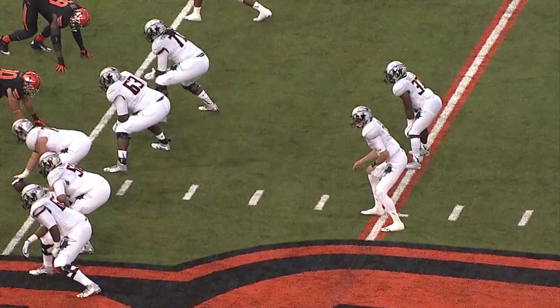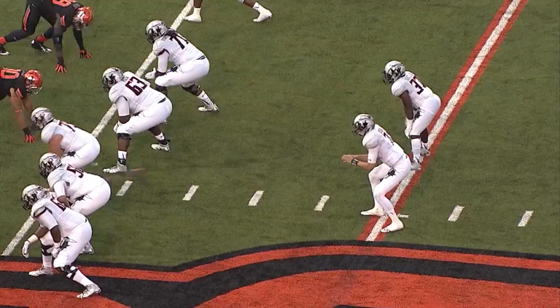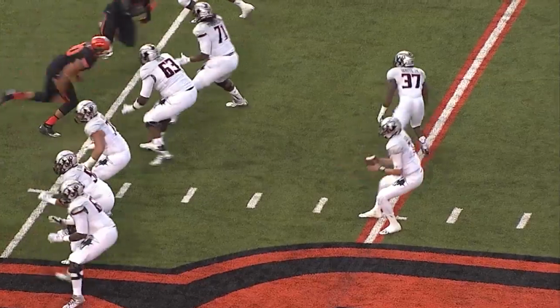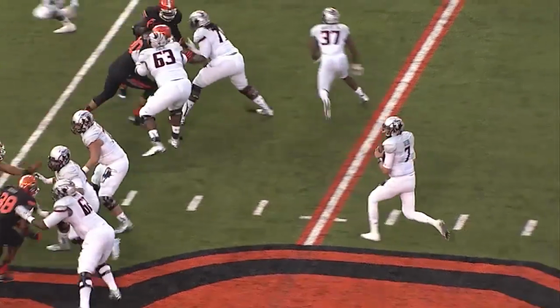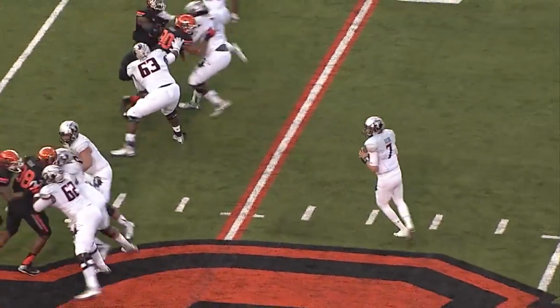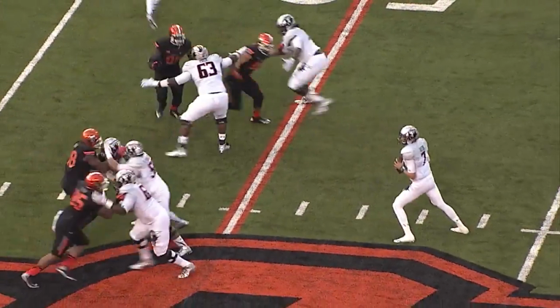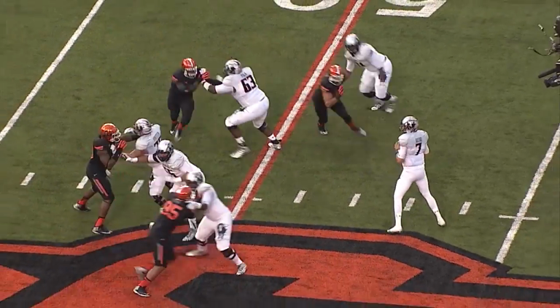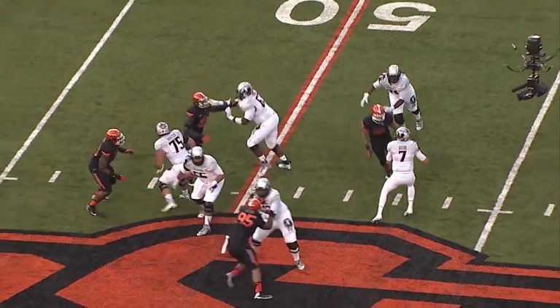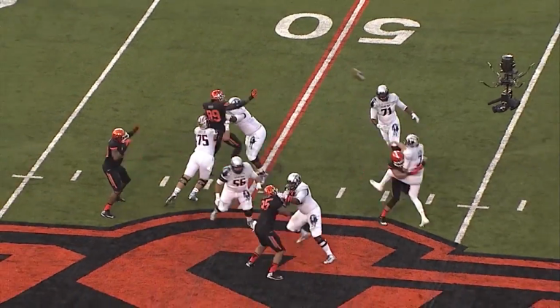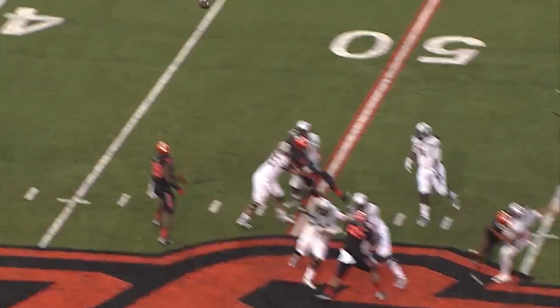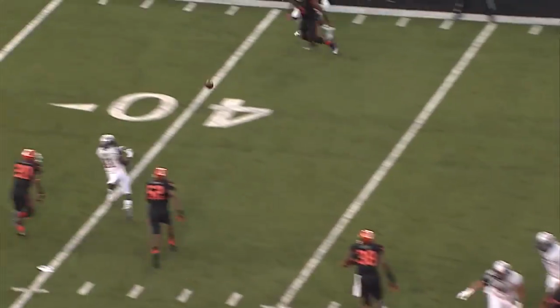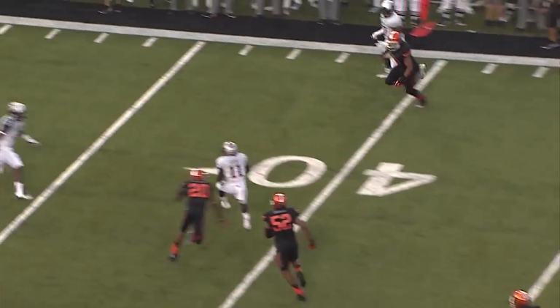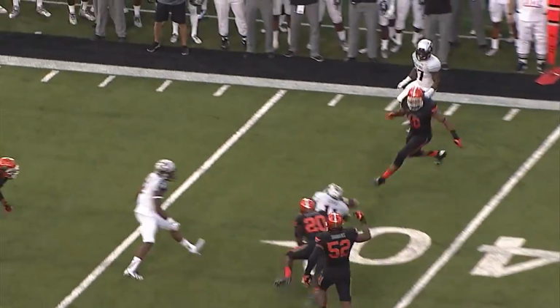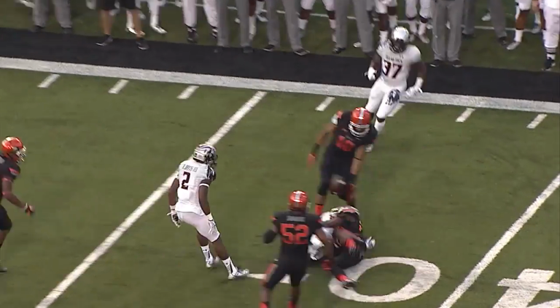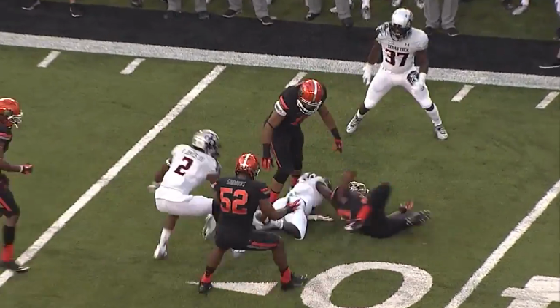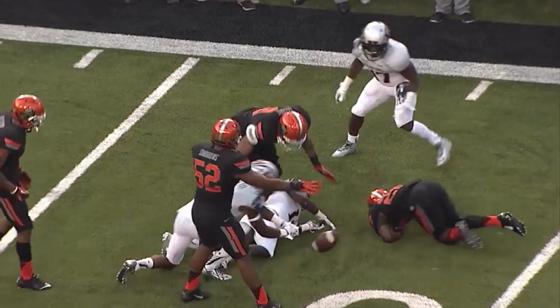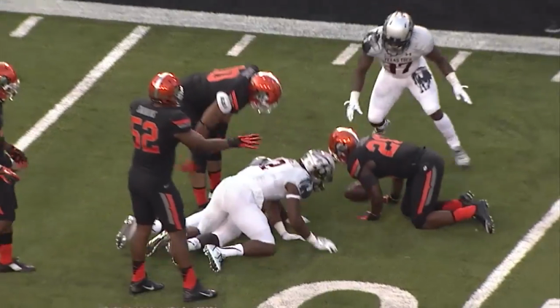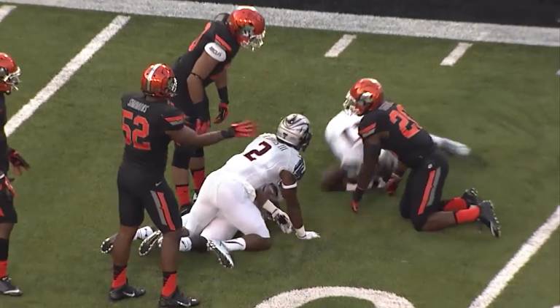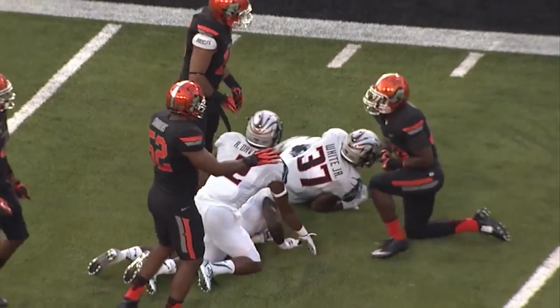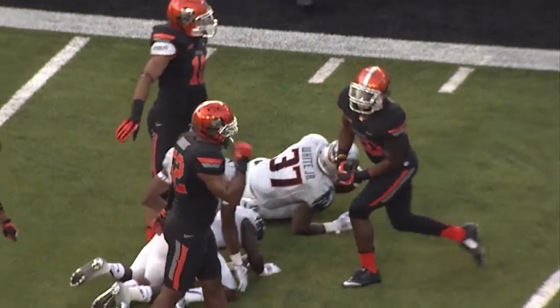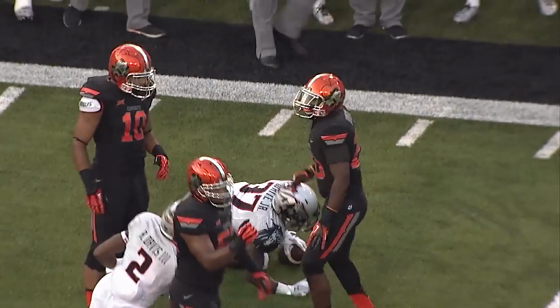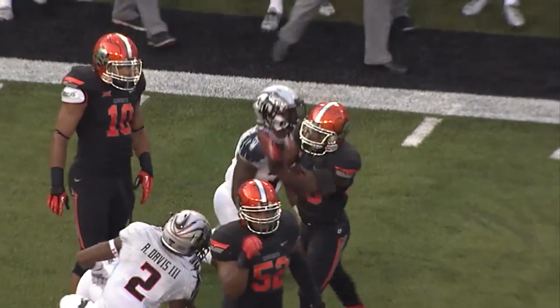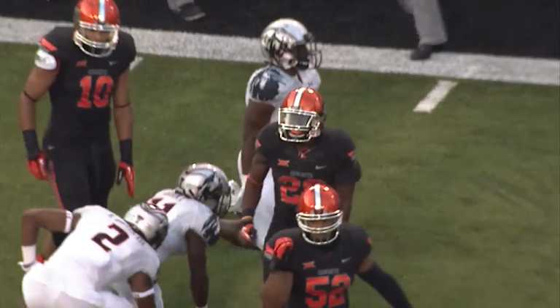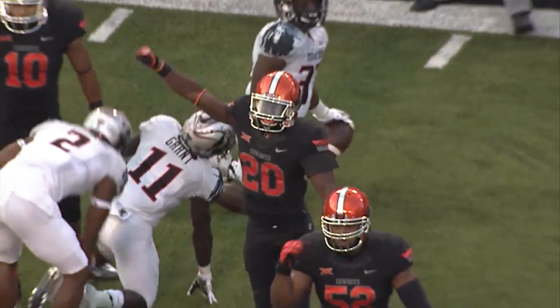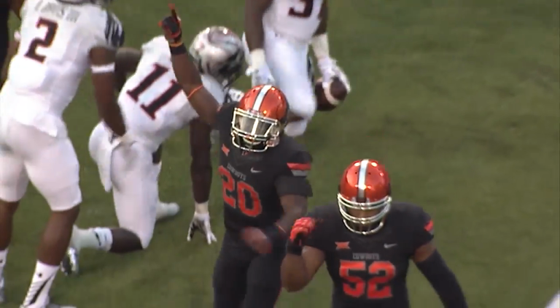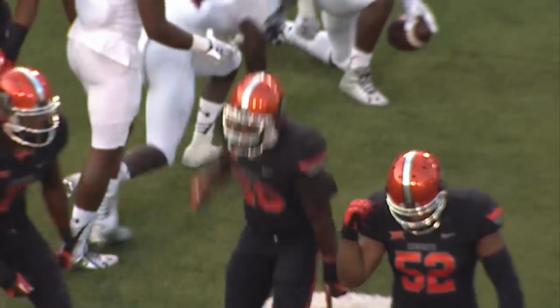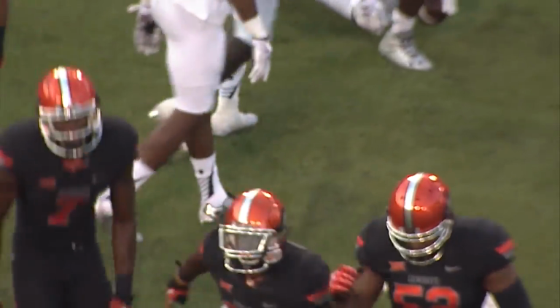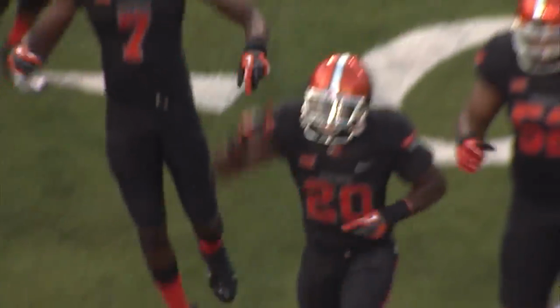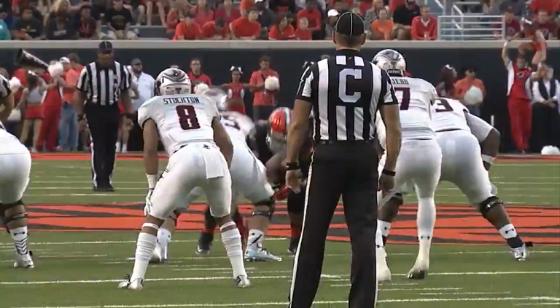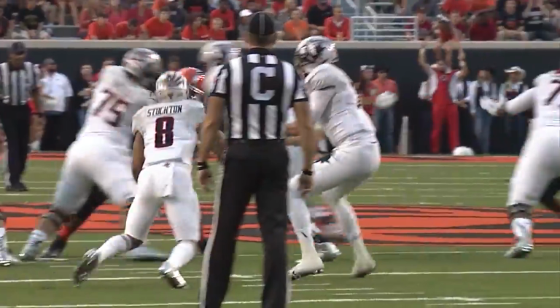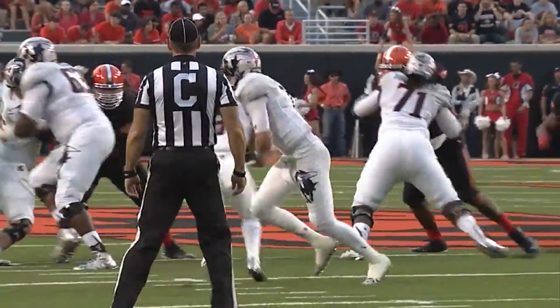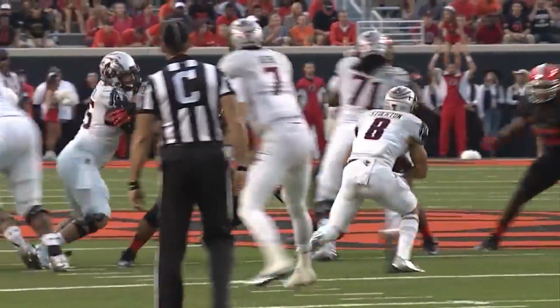4th and 6, Tech at the Cowboy 45. Webb takes a snap, he's back to pass, he's pressured, he floats it far side — the pass is dropped, or is it a fumble? It's incomplete. Jakeem Grant had it for a moment. Check that — Justin Stockton.